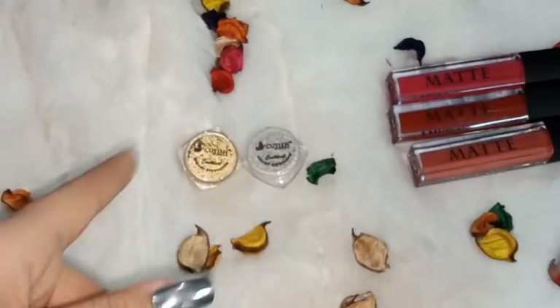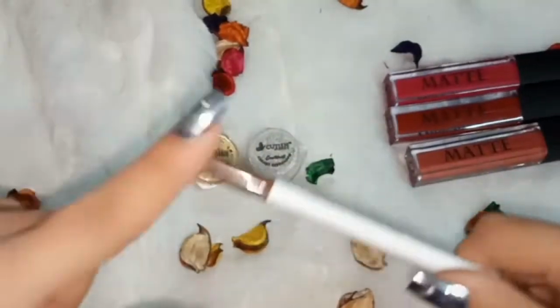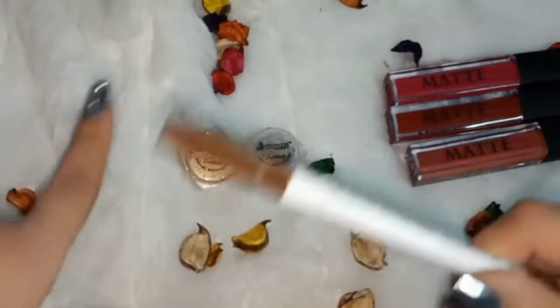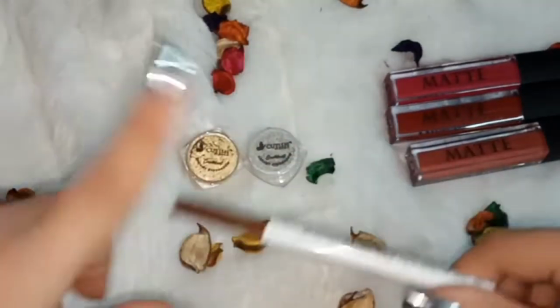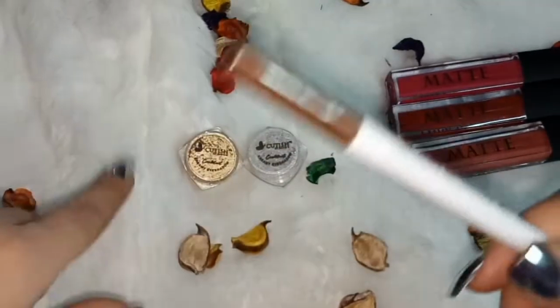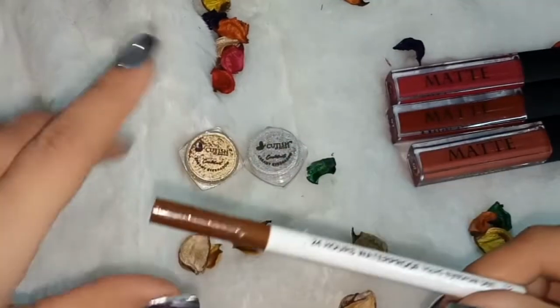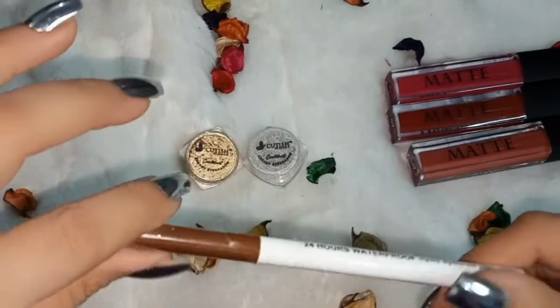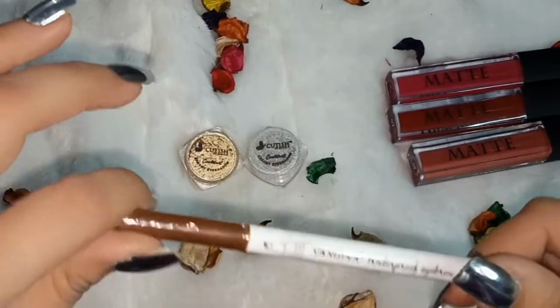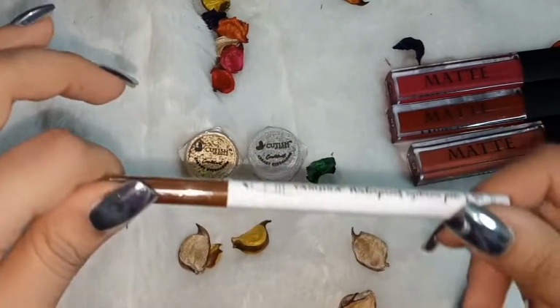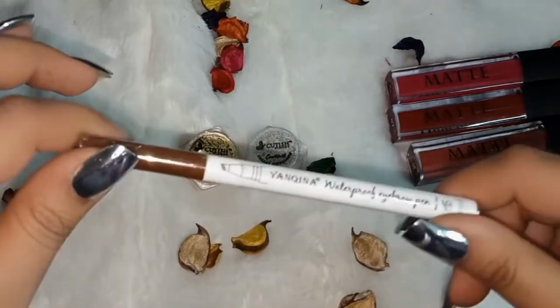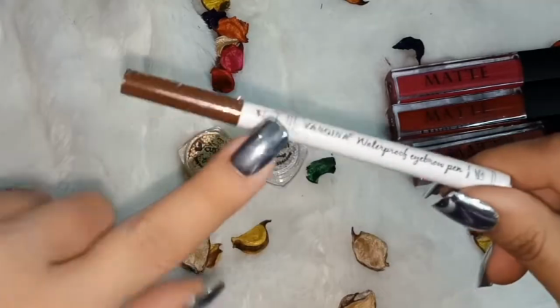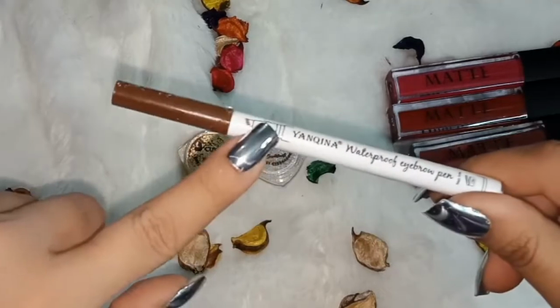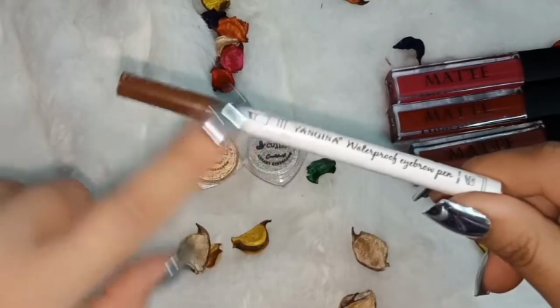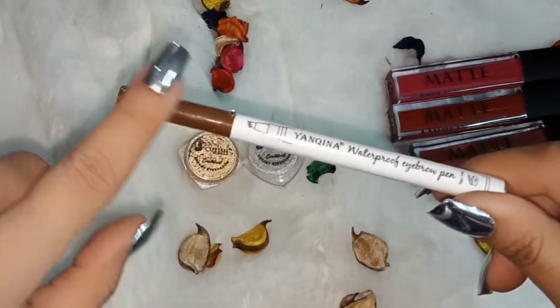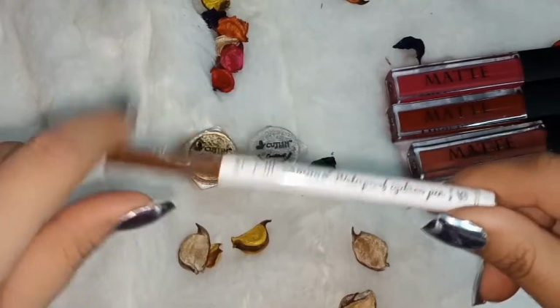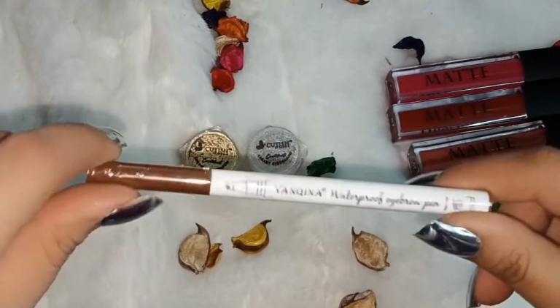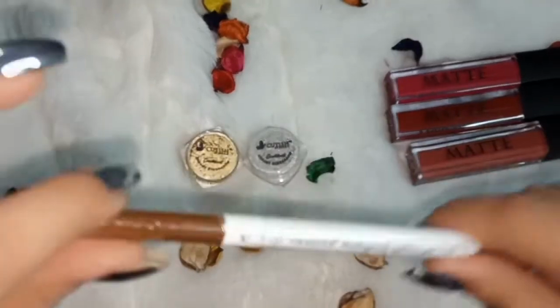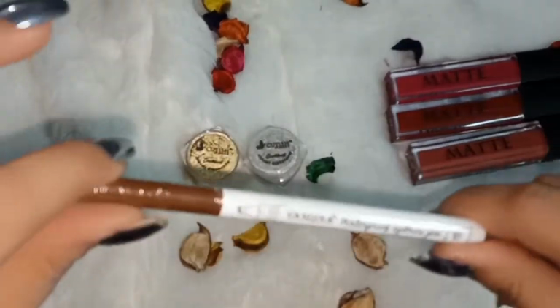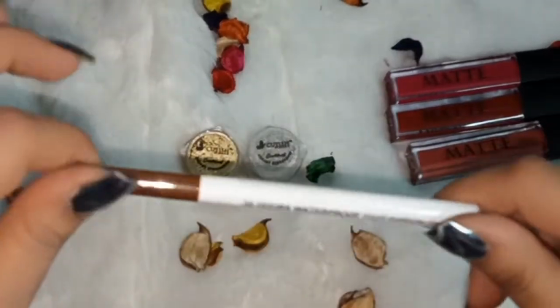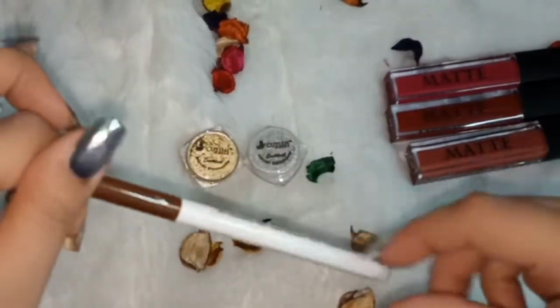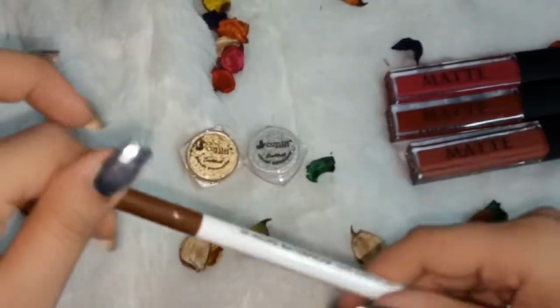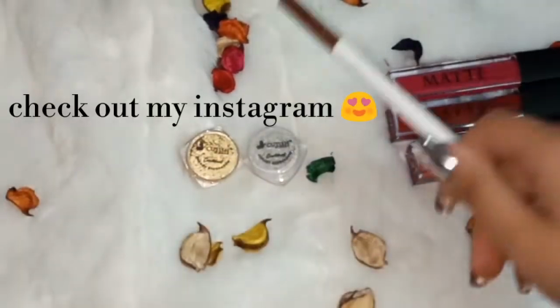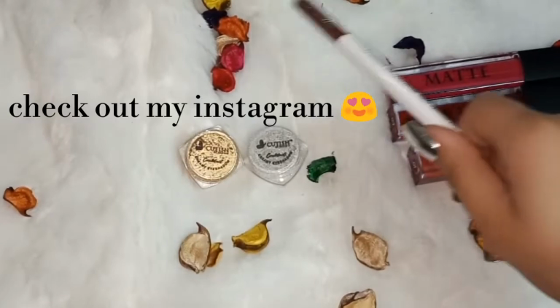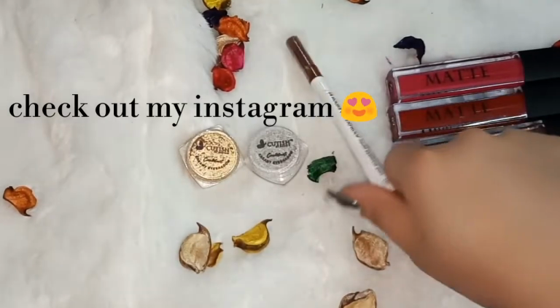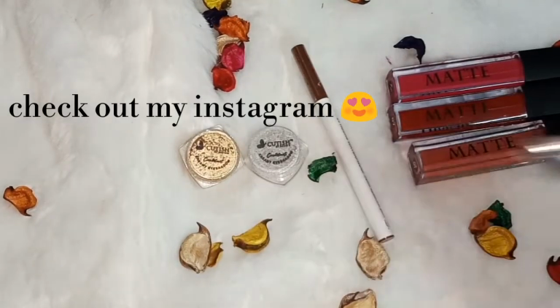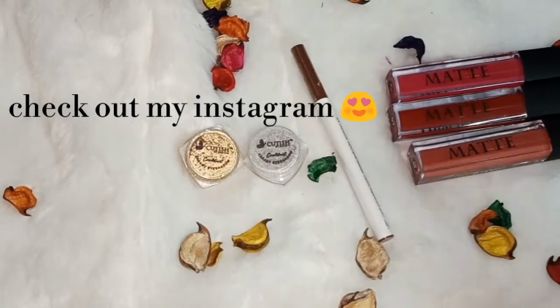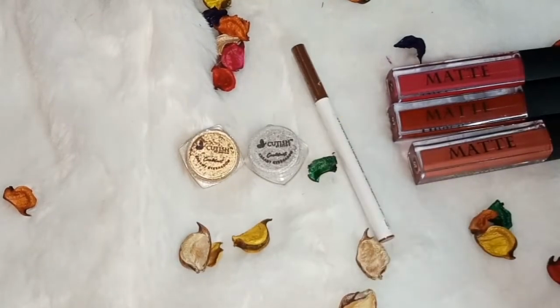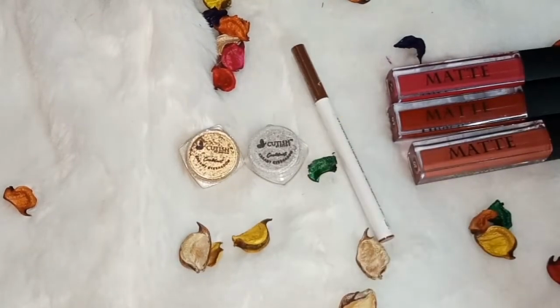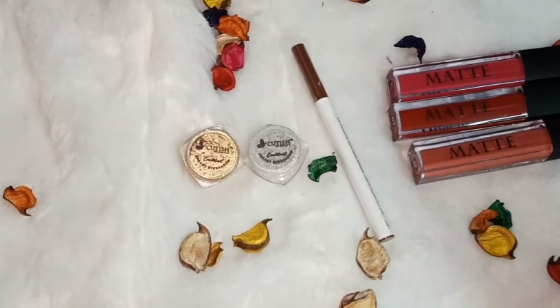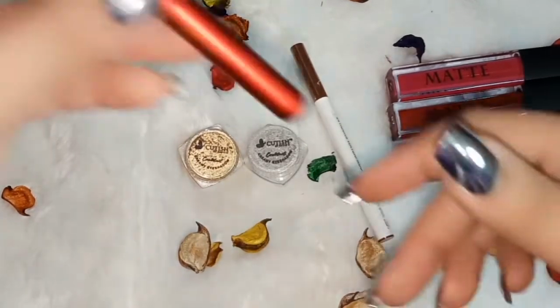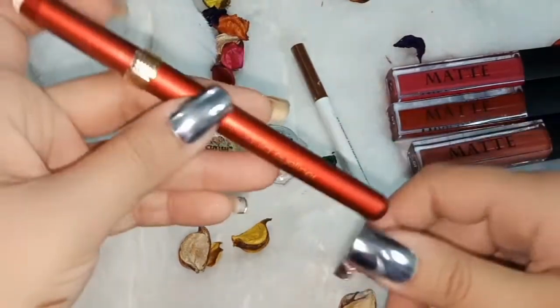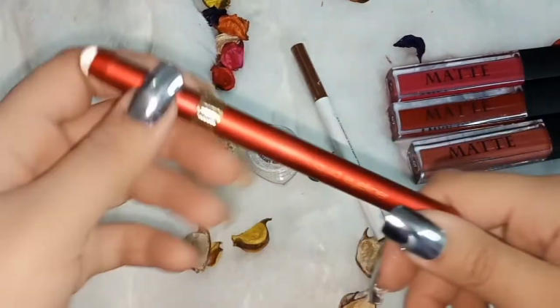I have done an eye makeup tutorial and used it there, so you can see the result — it is very amazing. Guys, don't ask me the prices because I honestly don't know the prices.